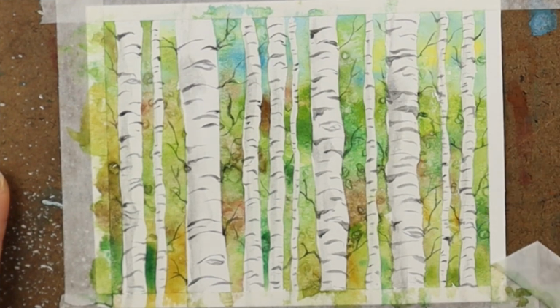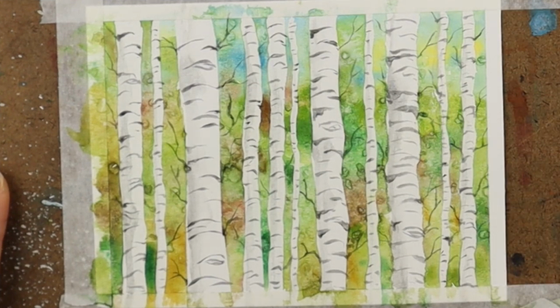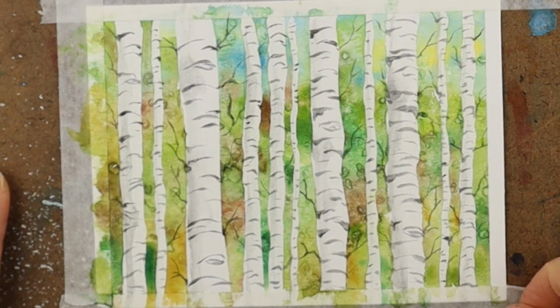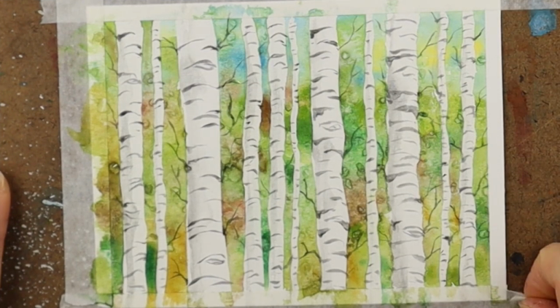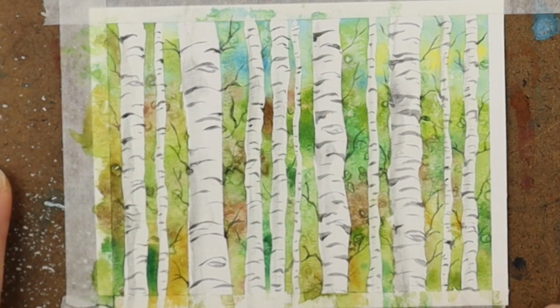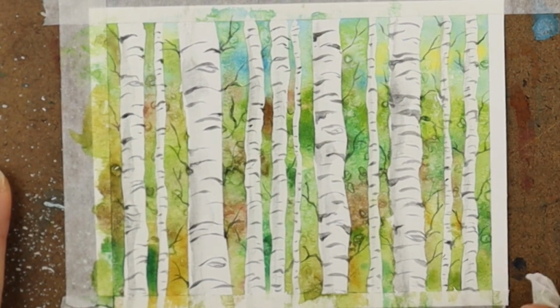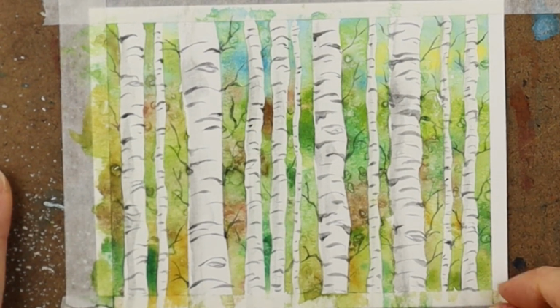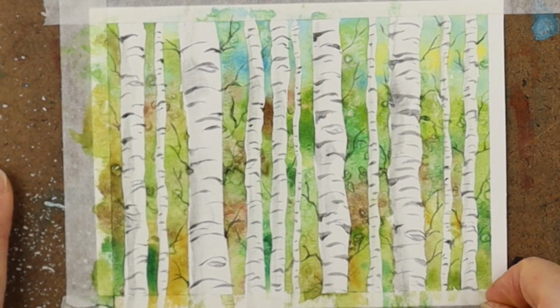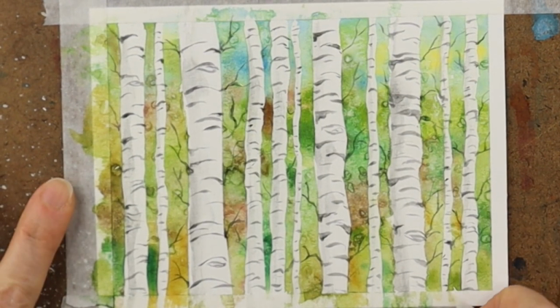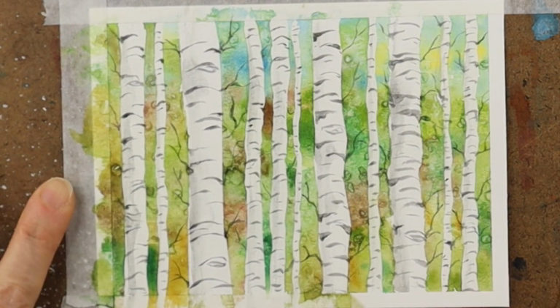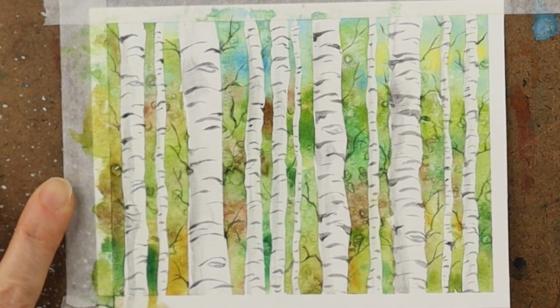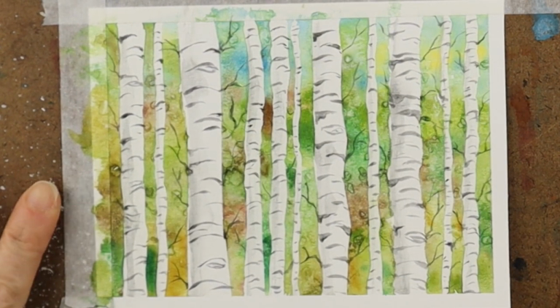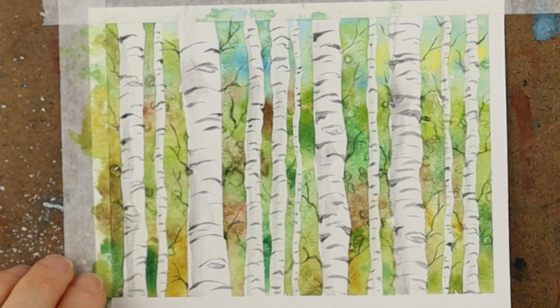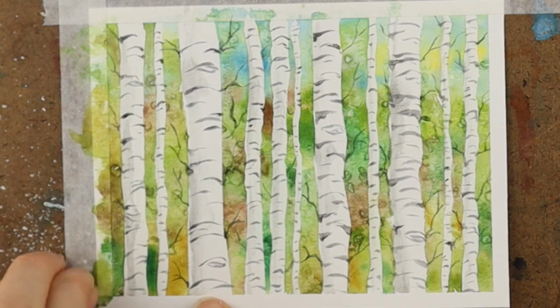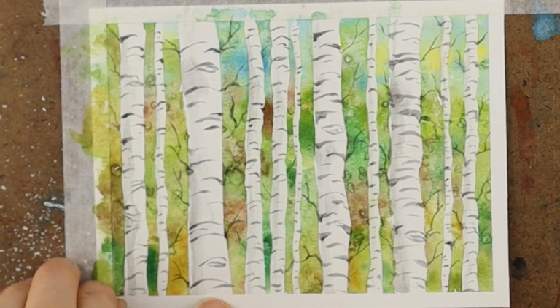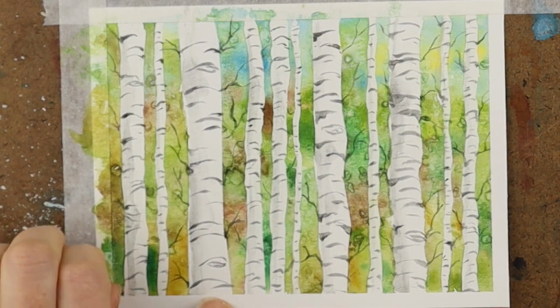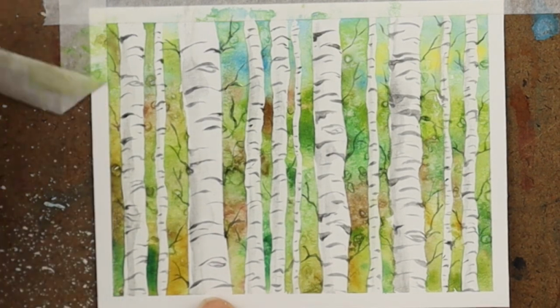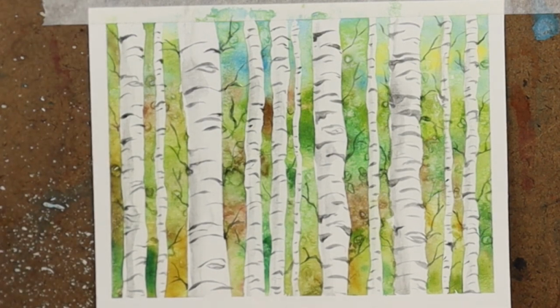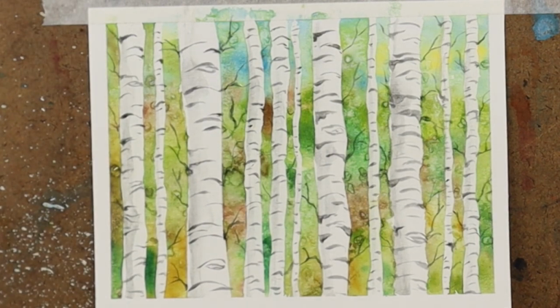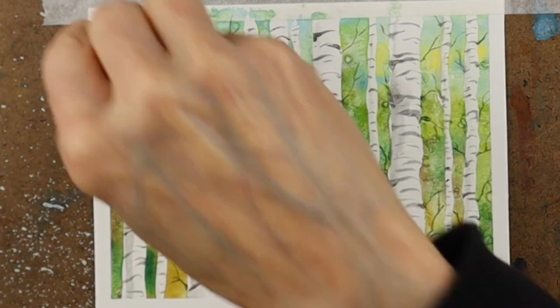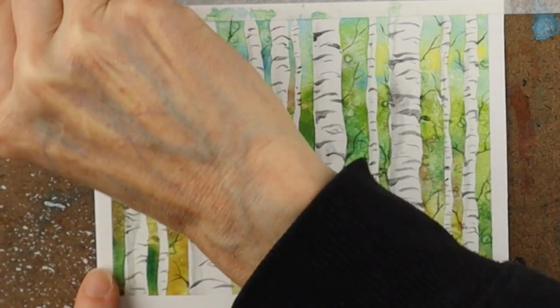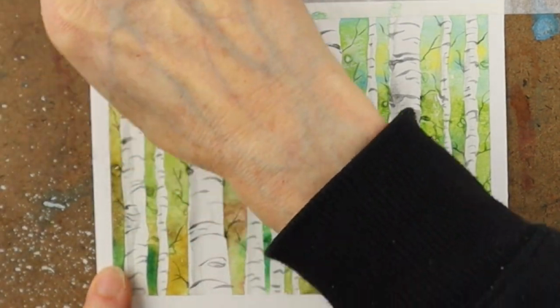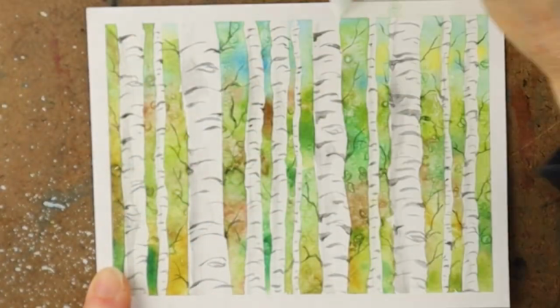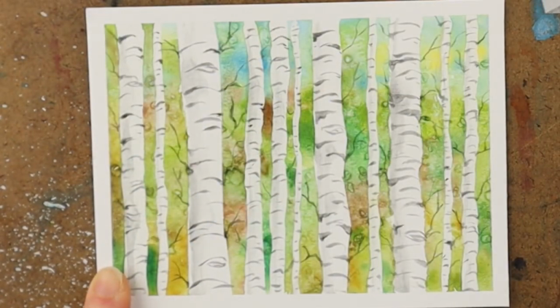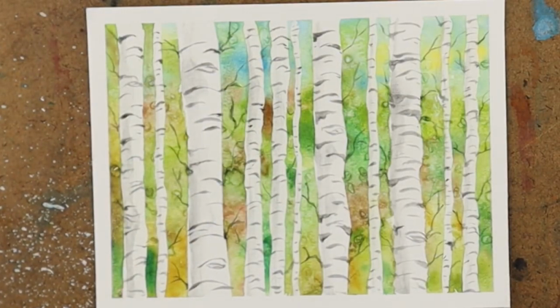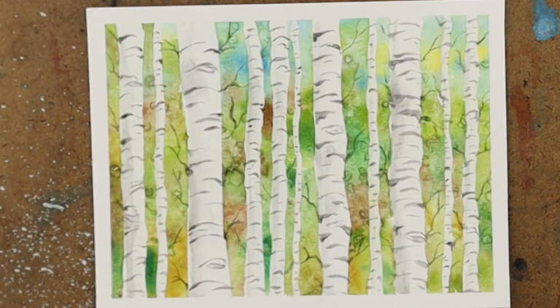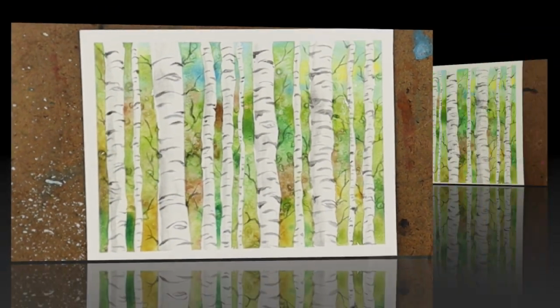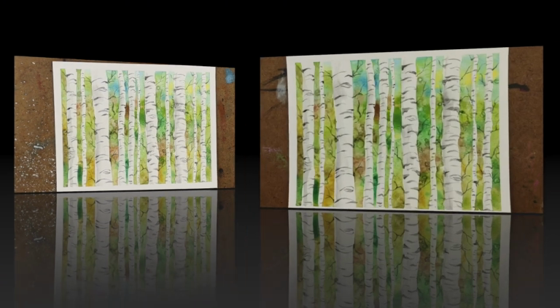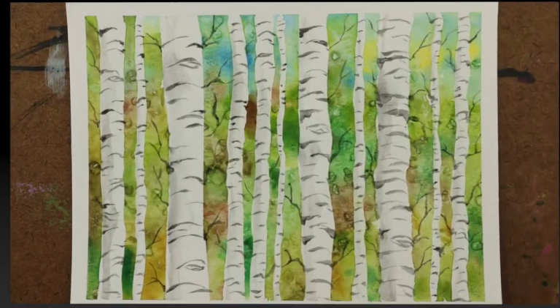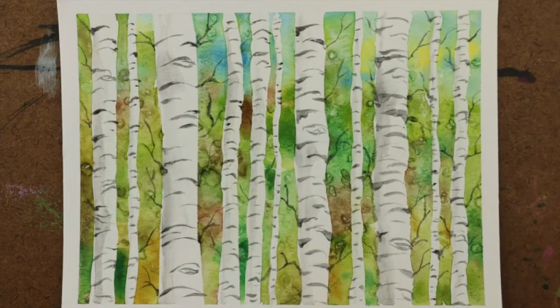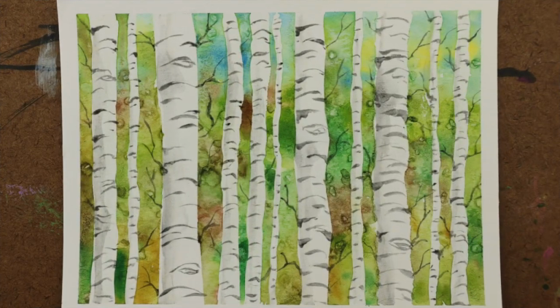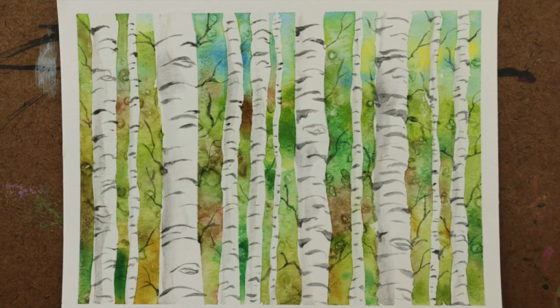Now once it's dry we are going to remove the tape — always pull the tape away from the painting so you don't tear it — and there are beautiful birch trees.